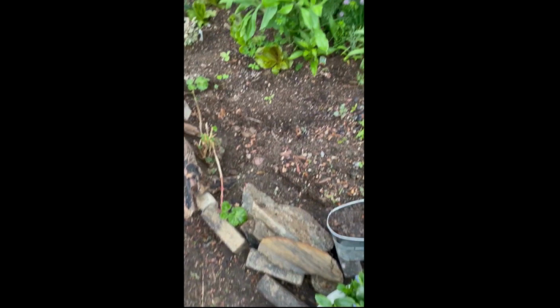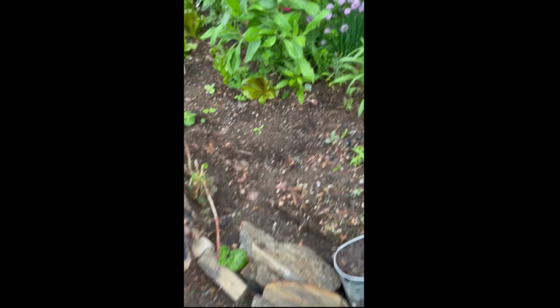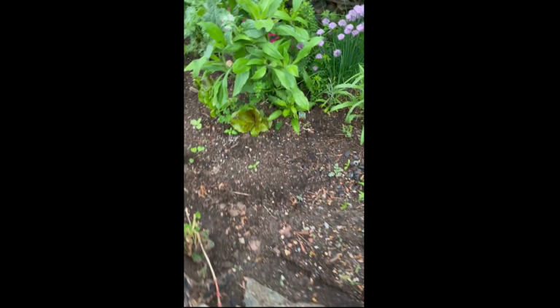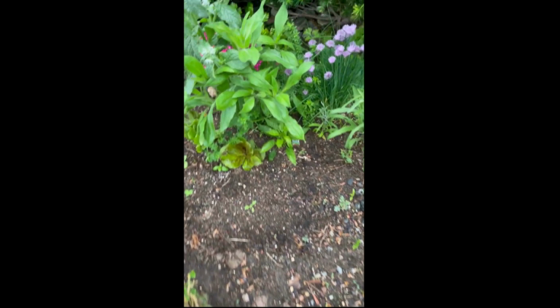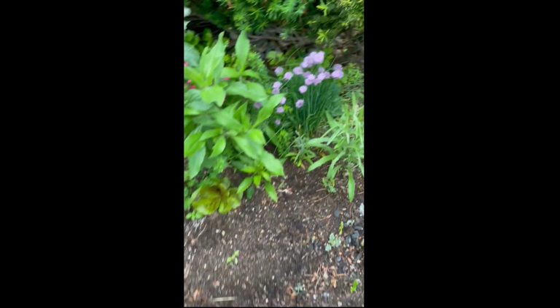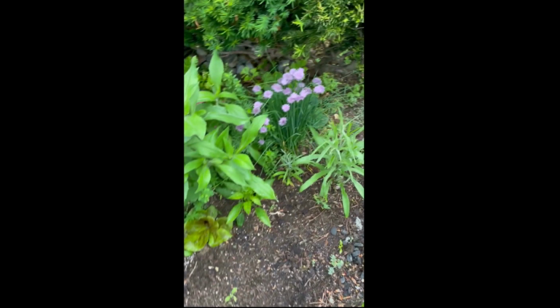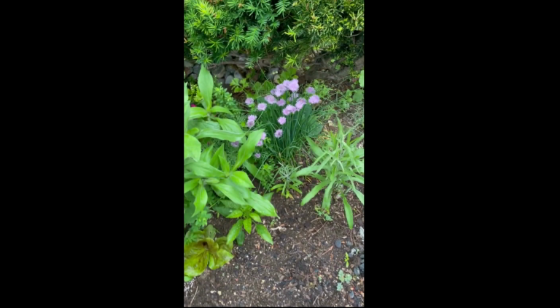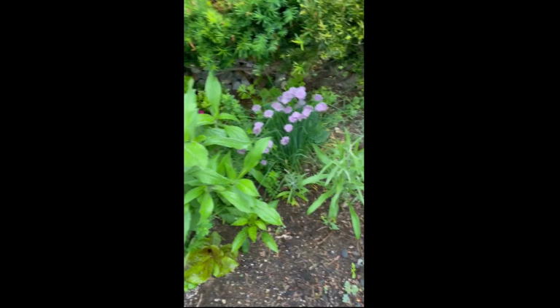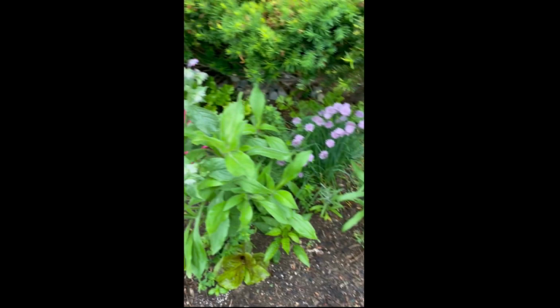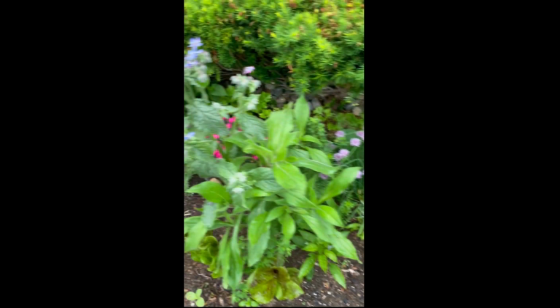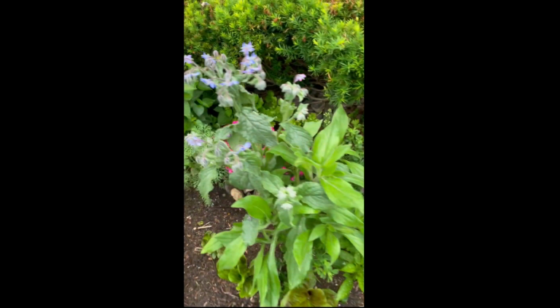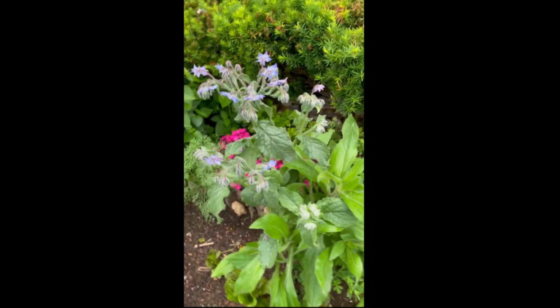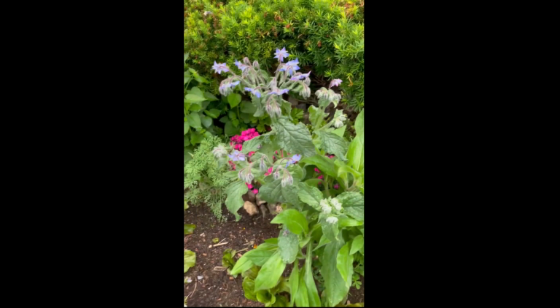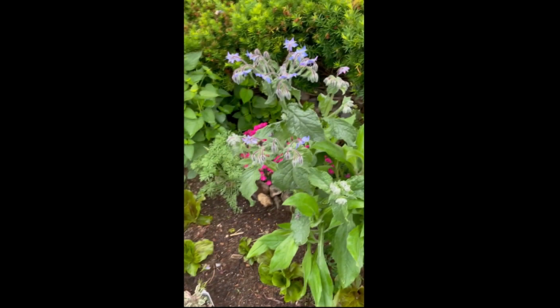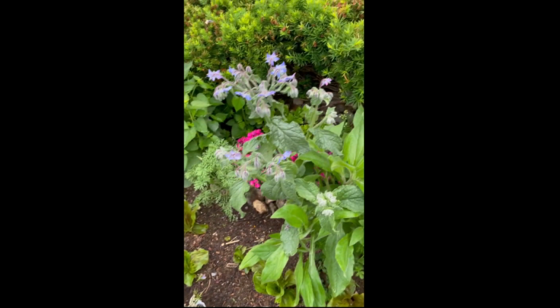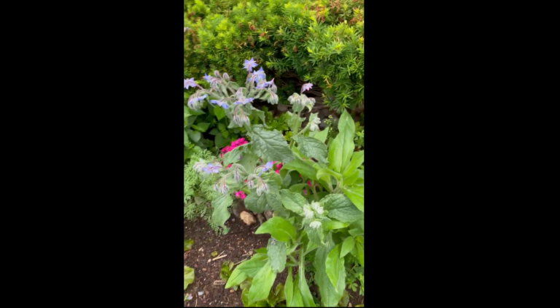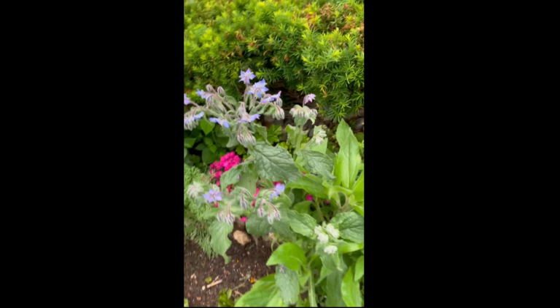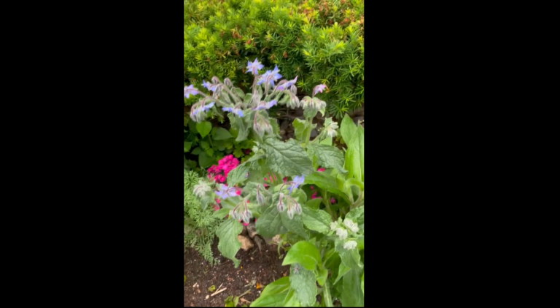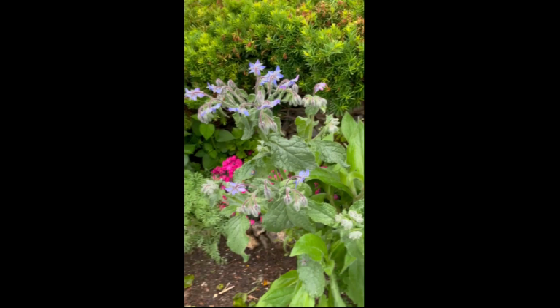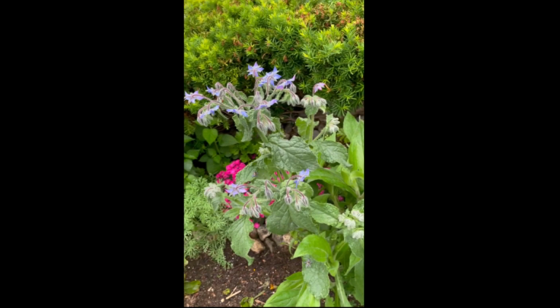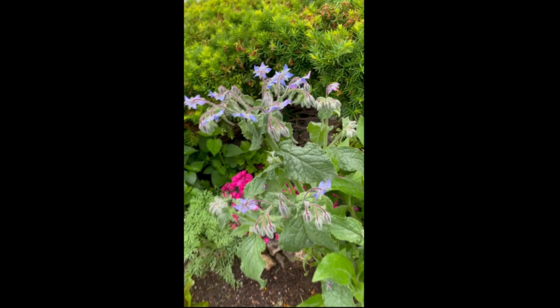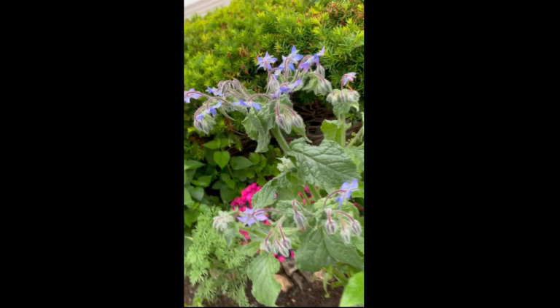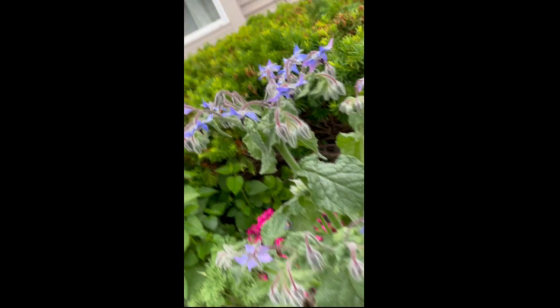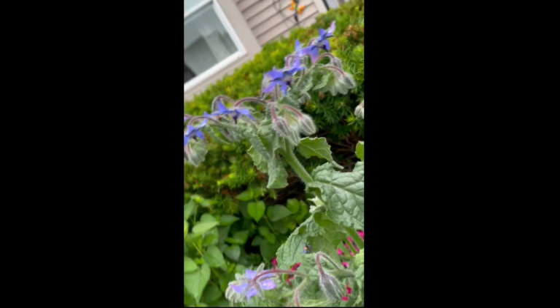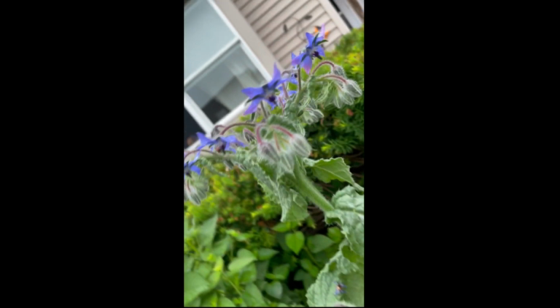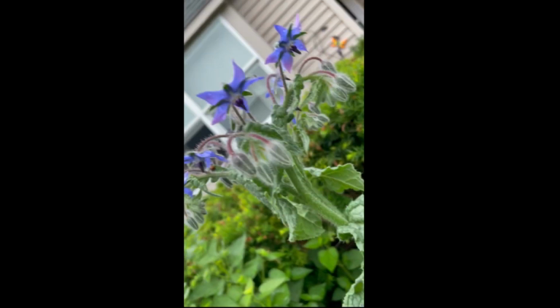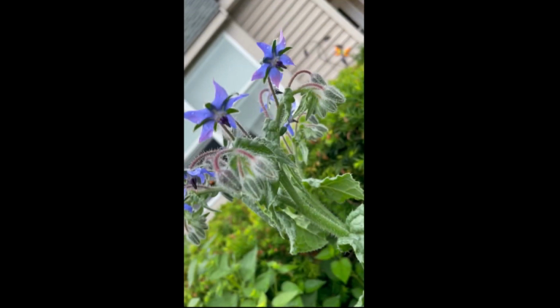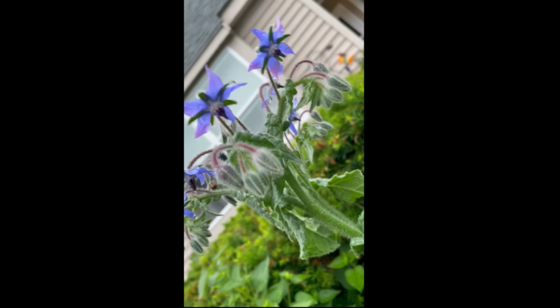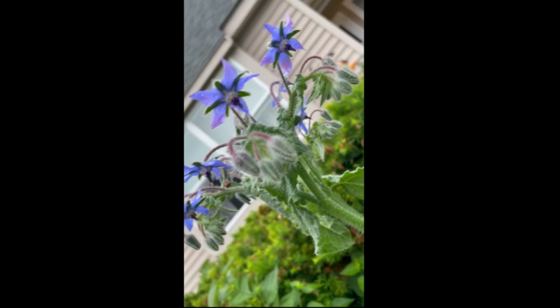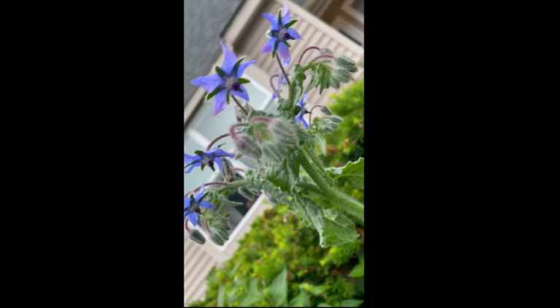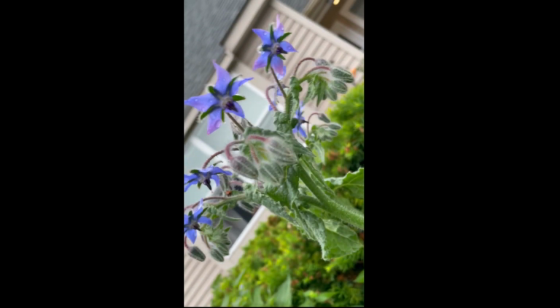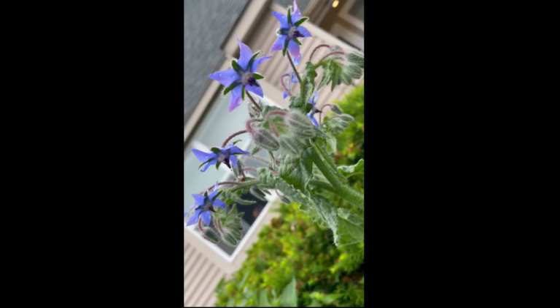And some chives. Beautiful borage — it's blooming. It's just a beautiful flower.